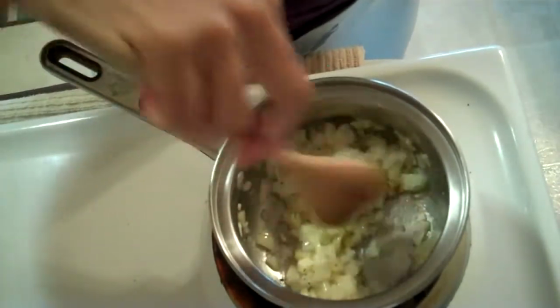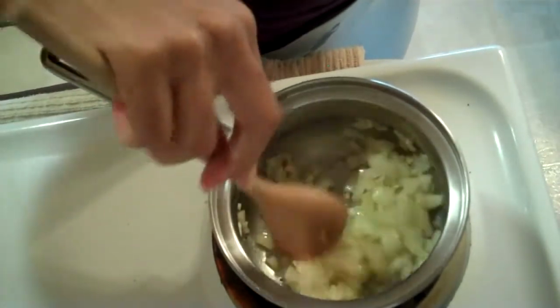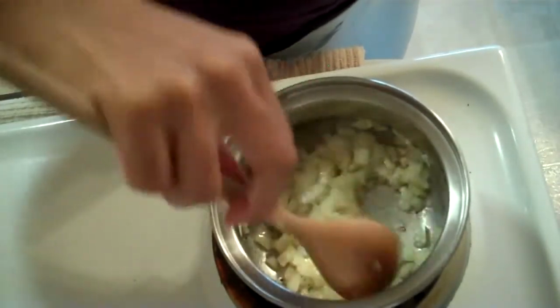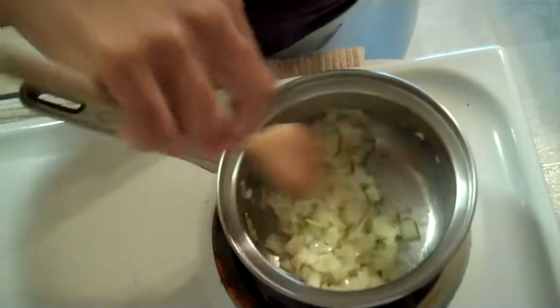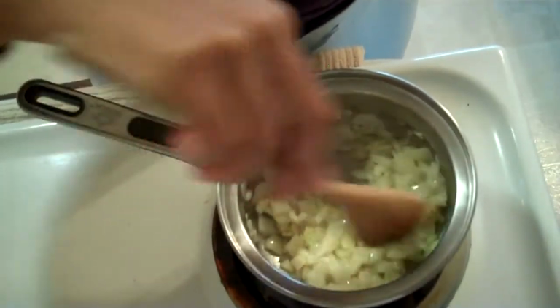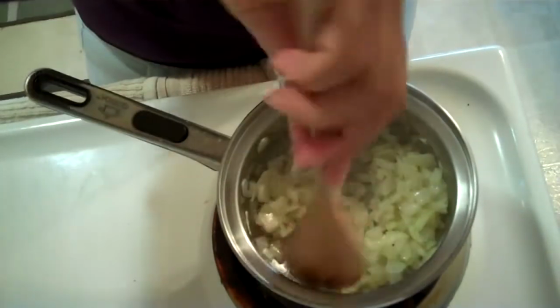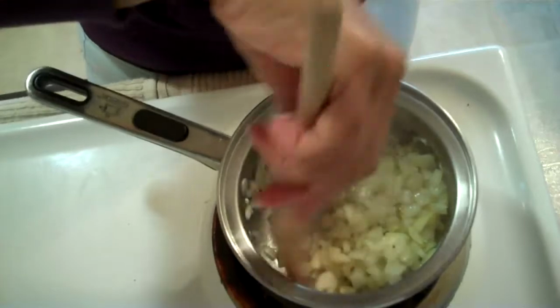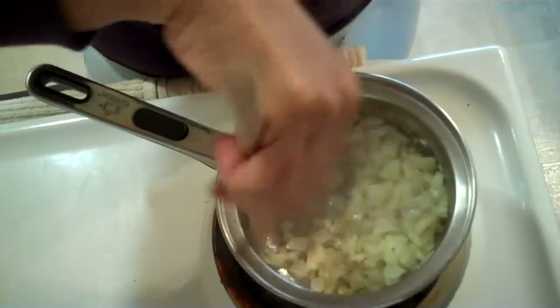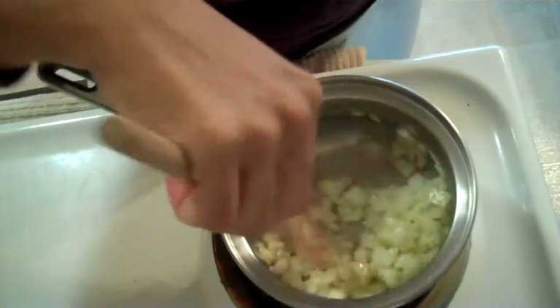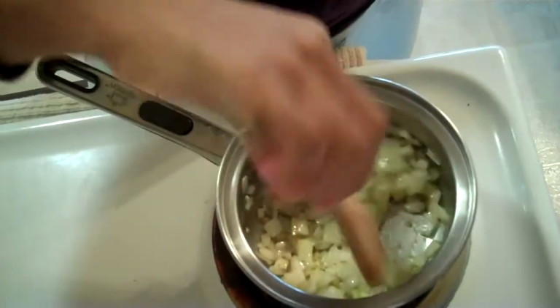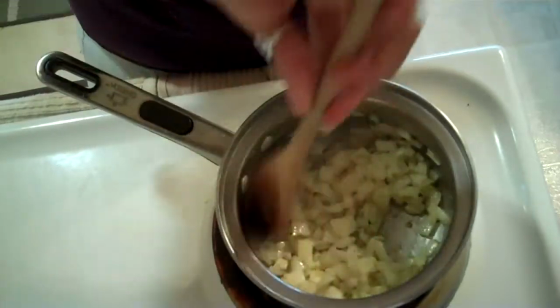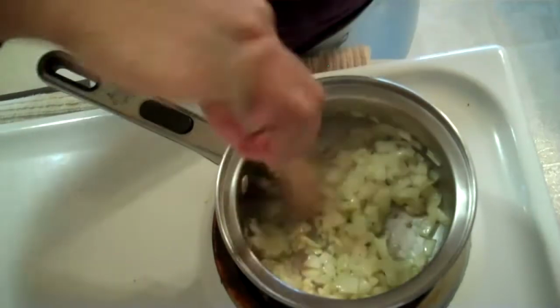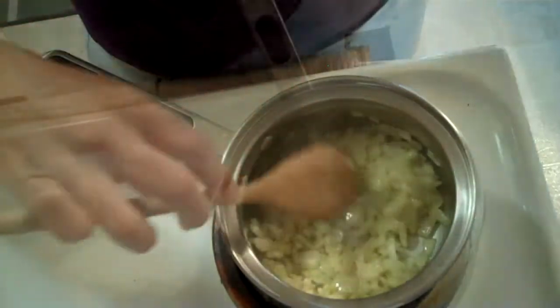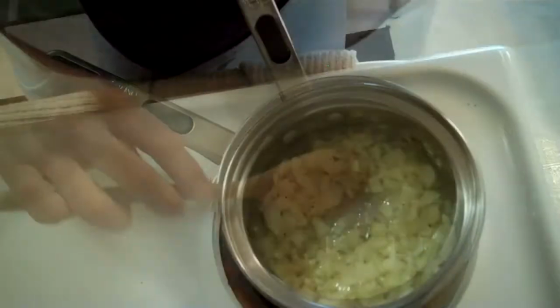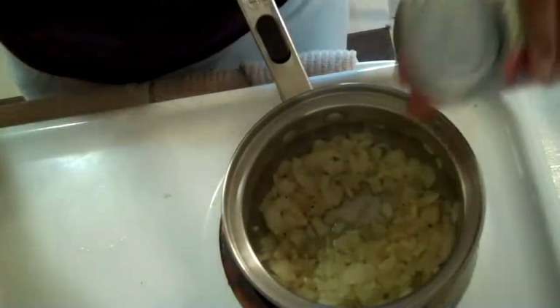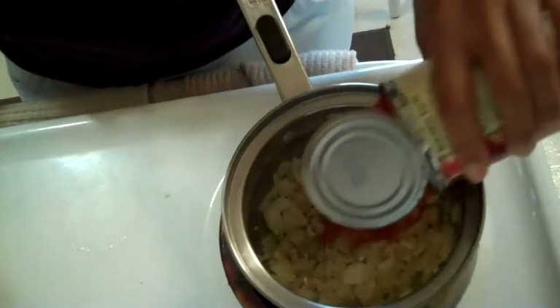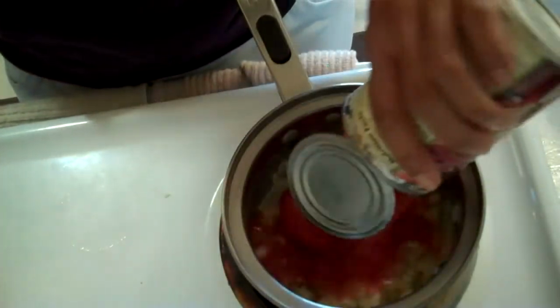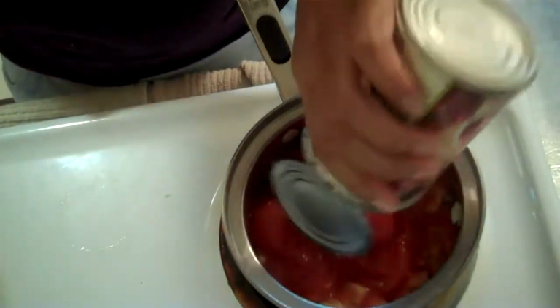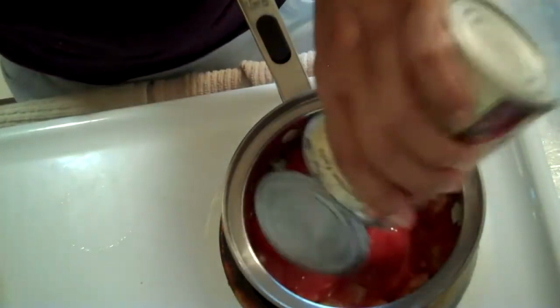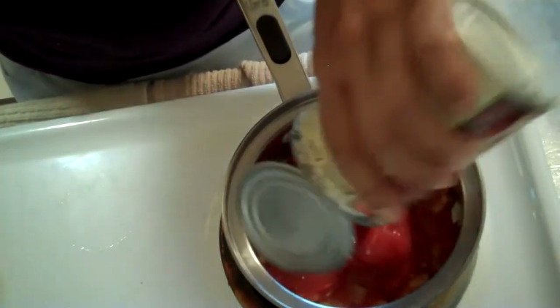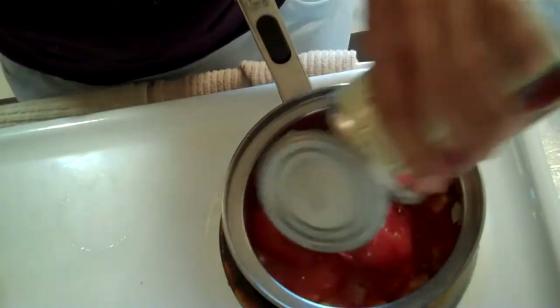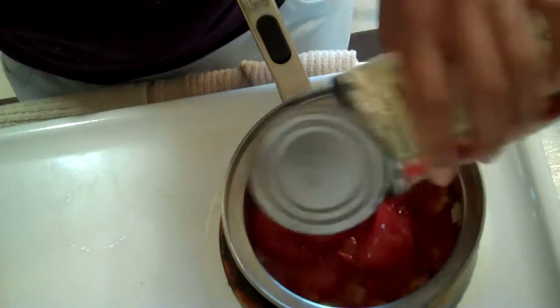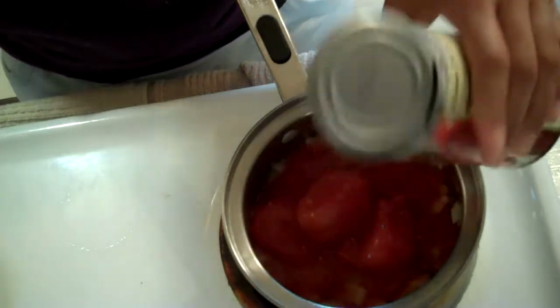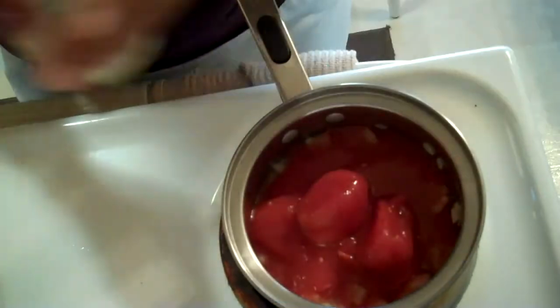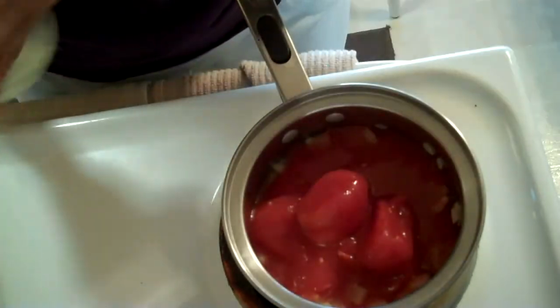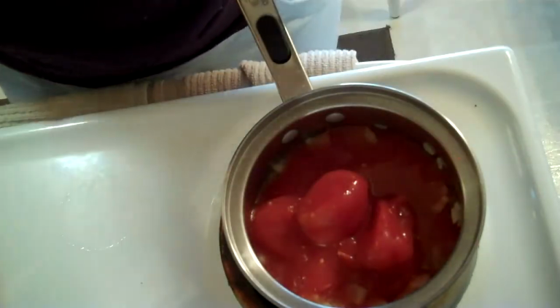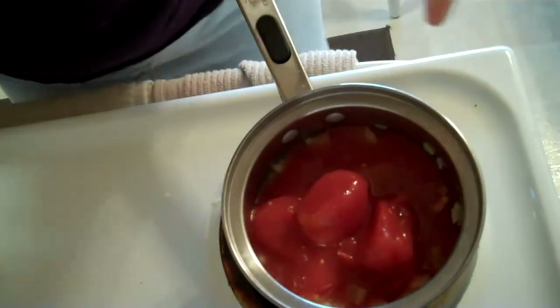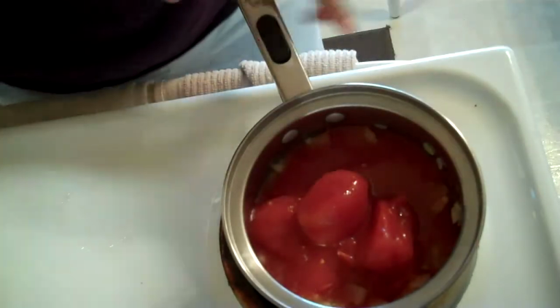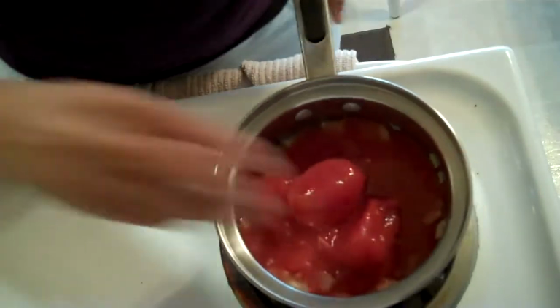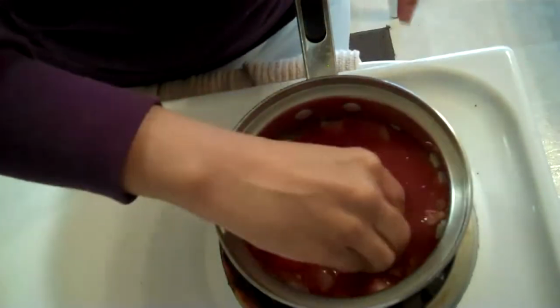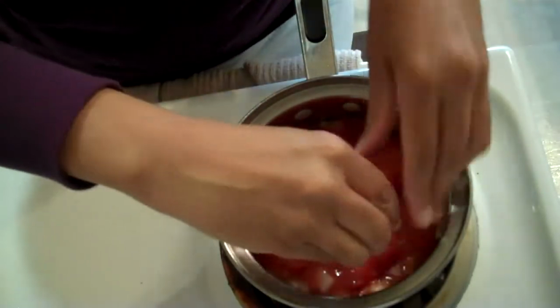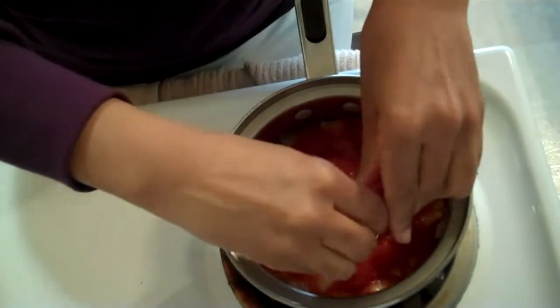Don't burn that garlic! Whatever you do, don't burn it. You'll be sorry. Put some tomatoes in. That's right, I'm using canned tomatoes. I'm making a sauce here.